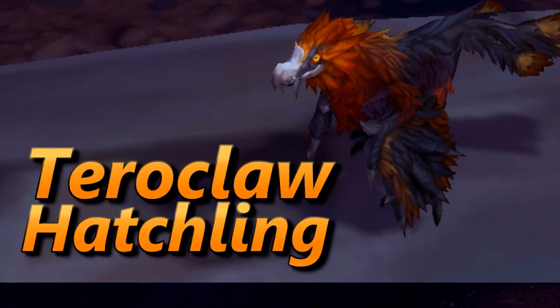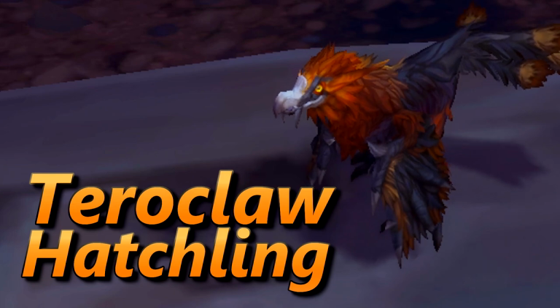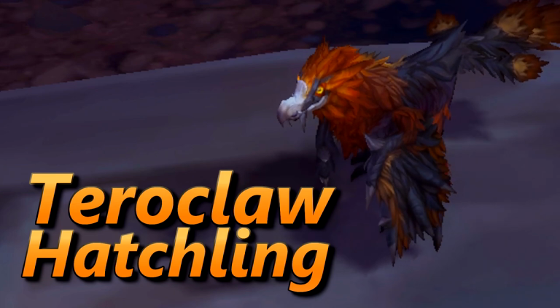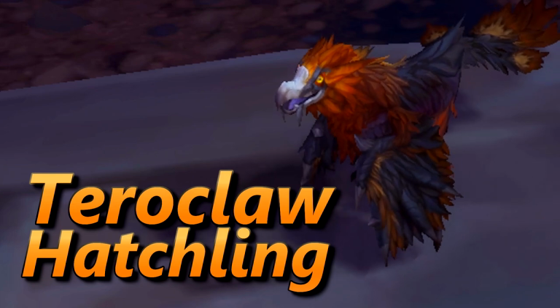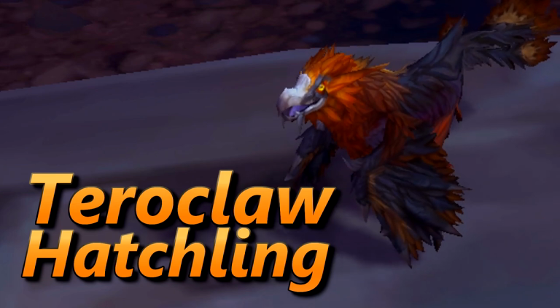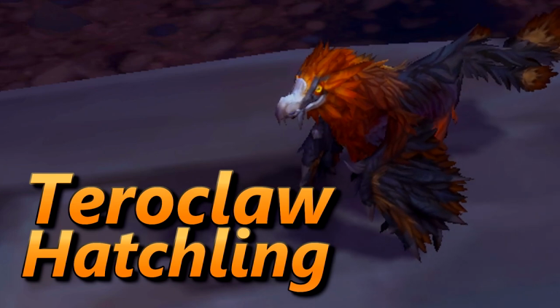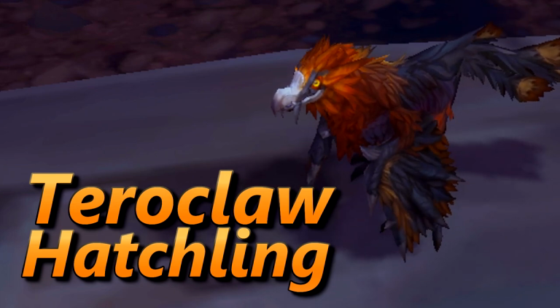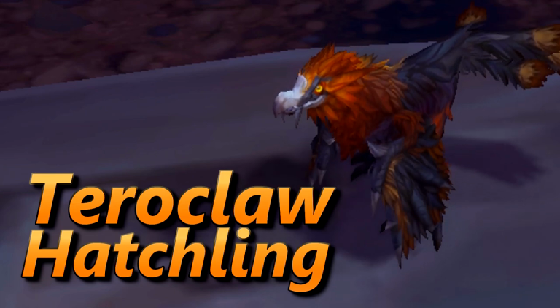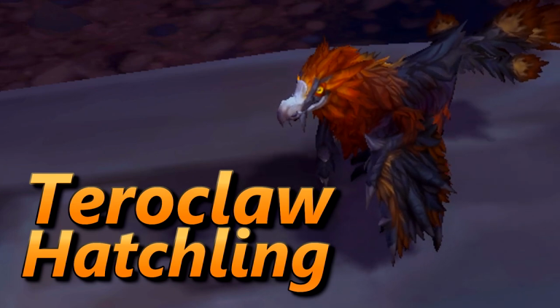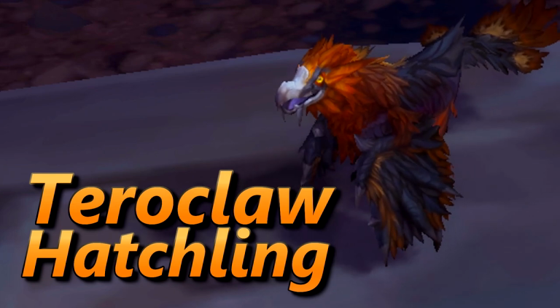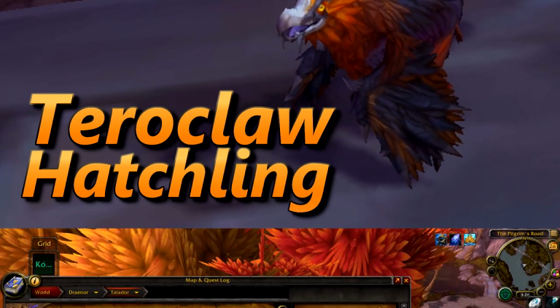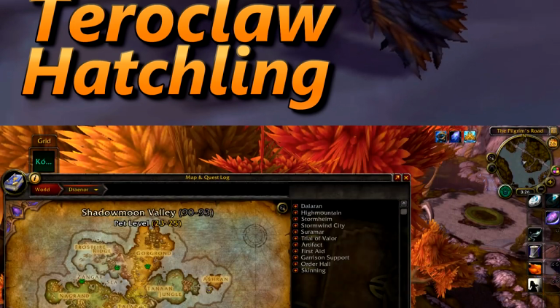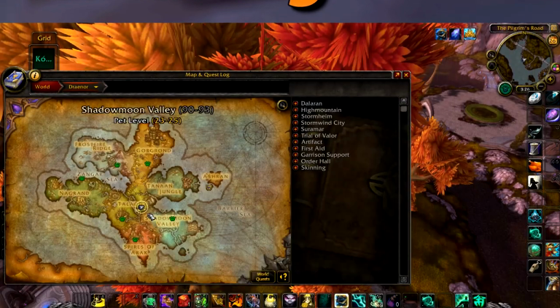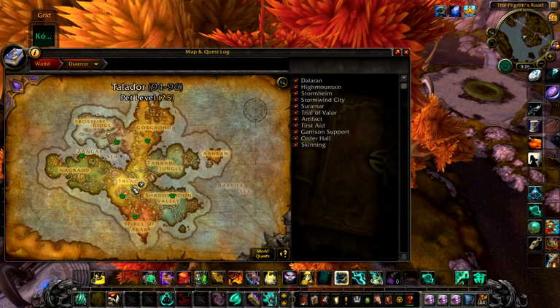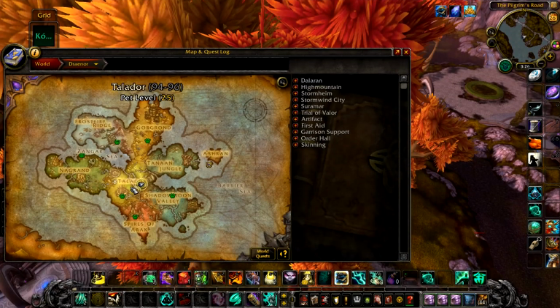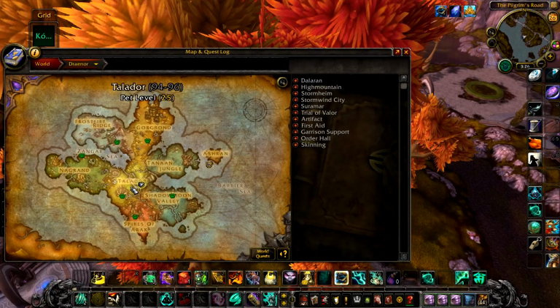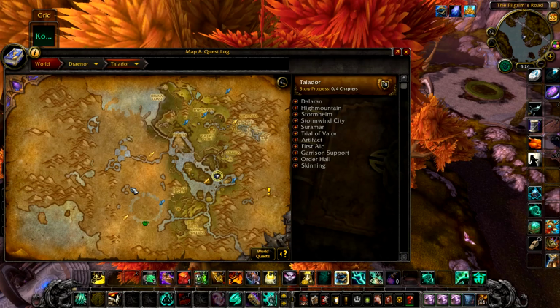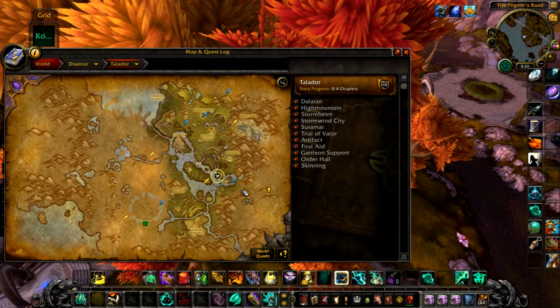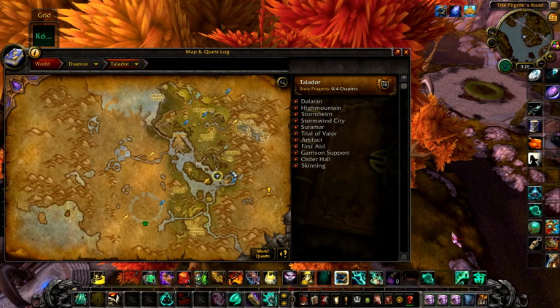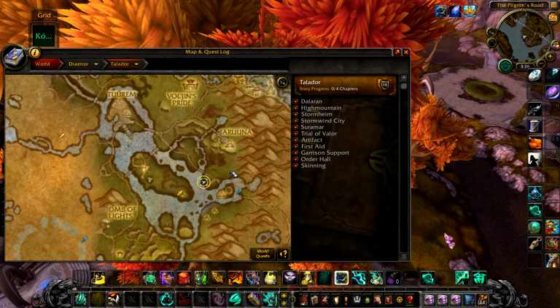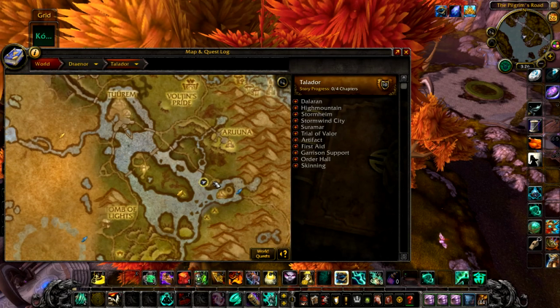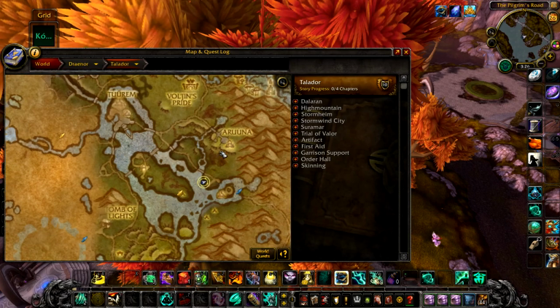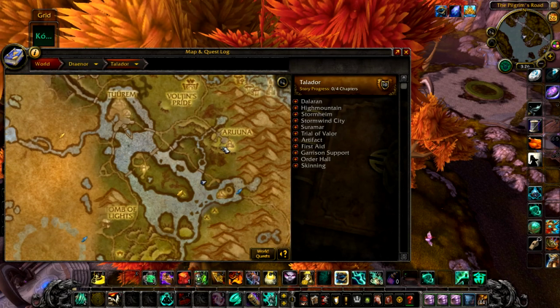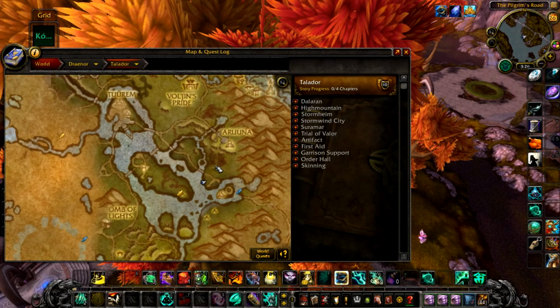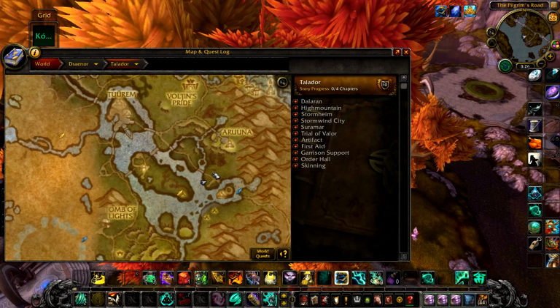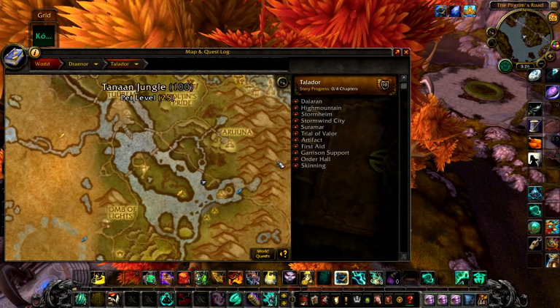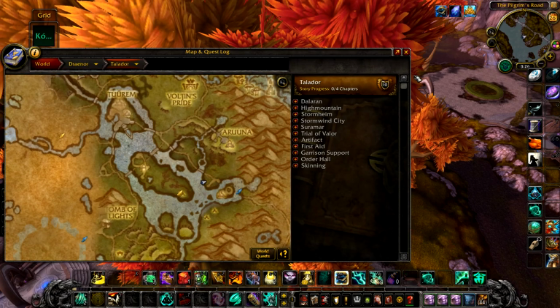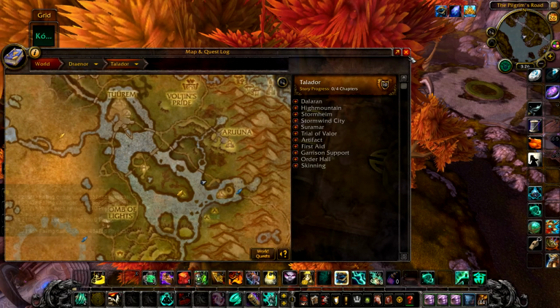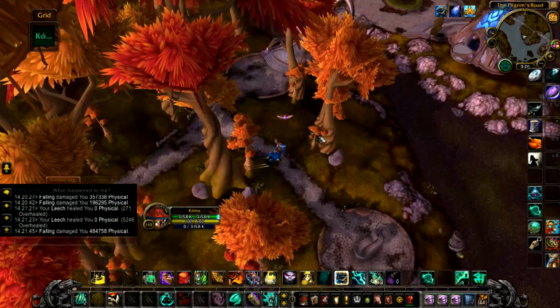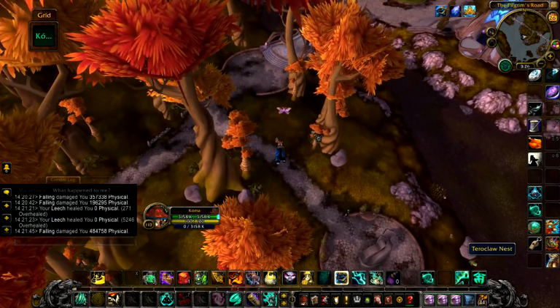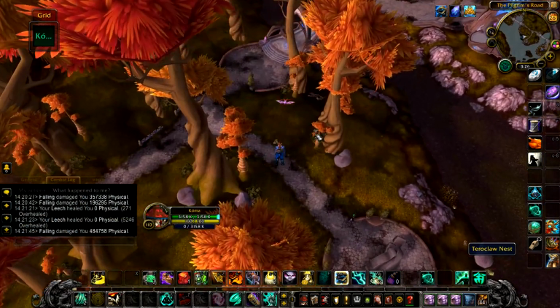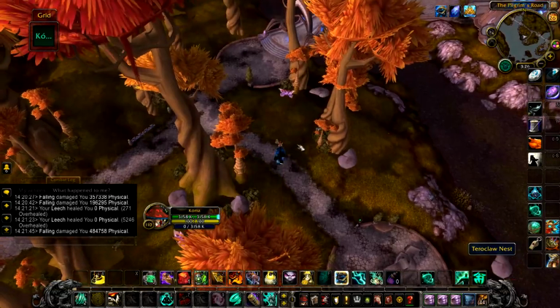Number 9 is the Turroclaw Hatchling. You can loot these from nests at the base of some of the trees in Talador in Draenor, as shown here on the map, or again you can buy it off the auction house.